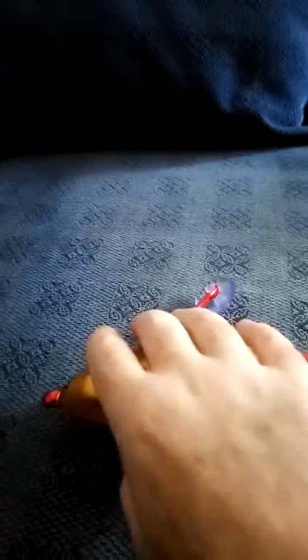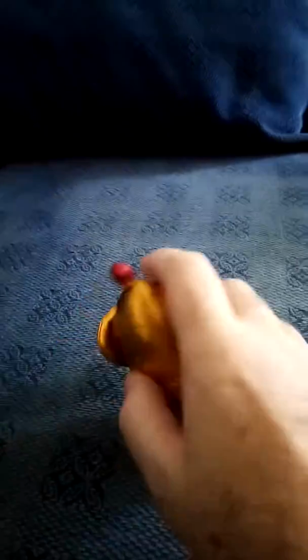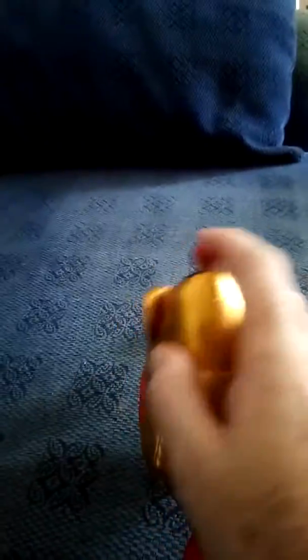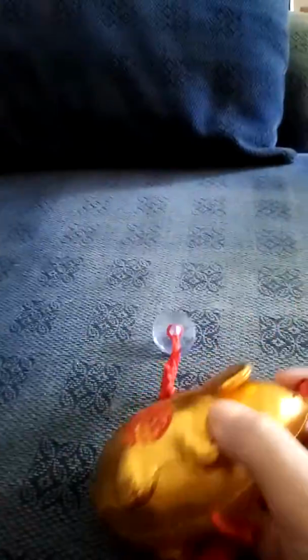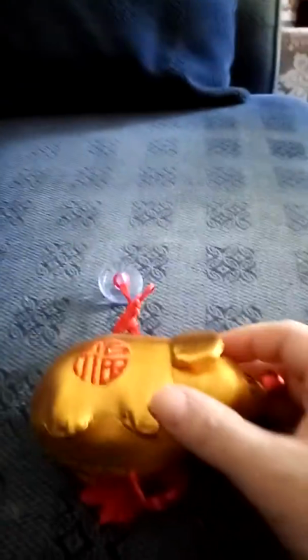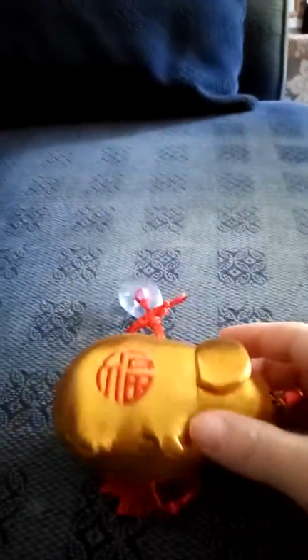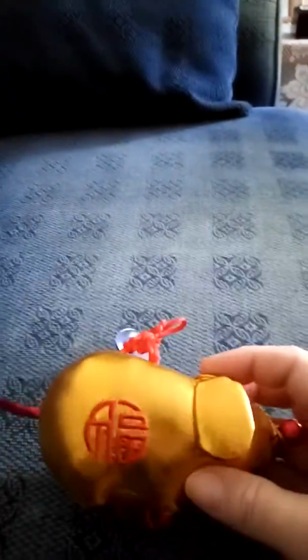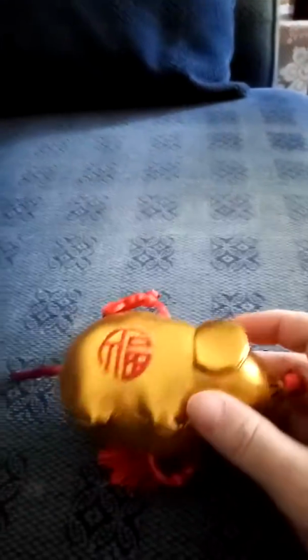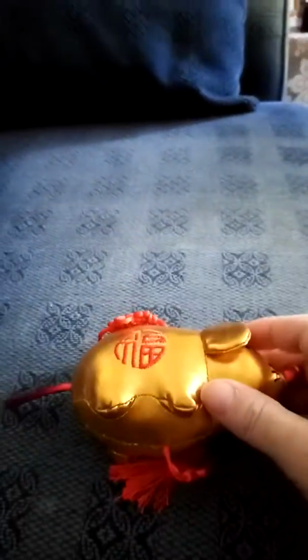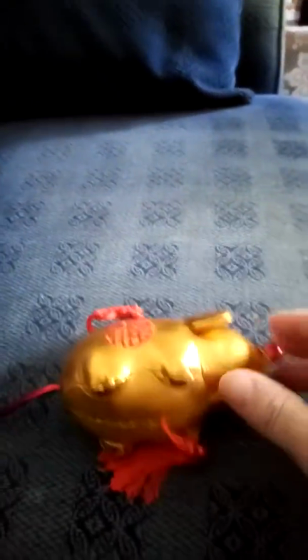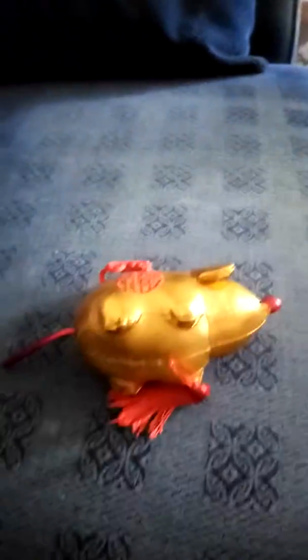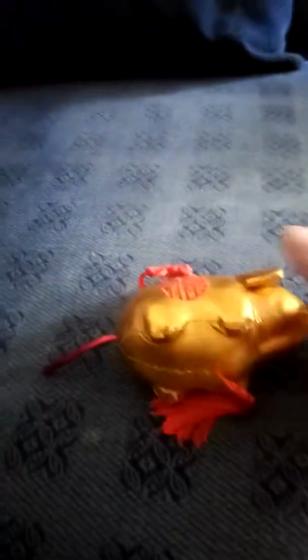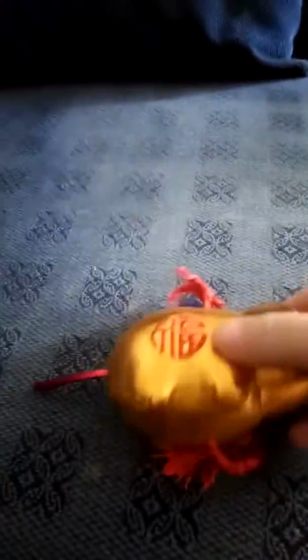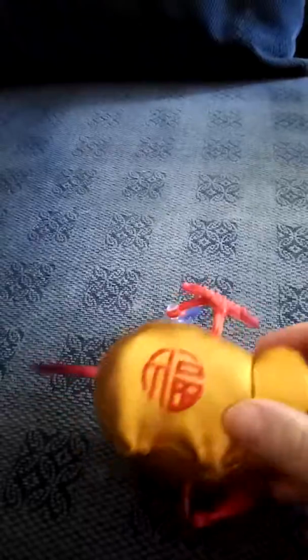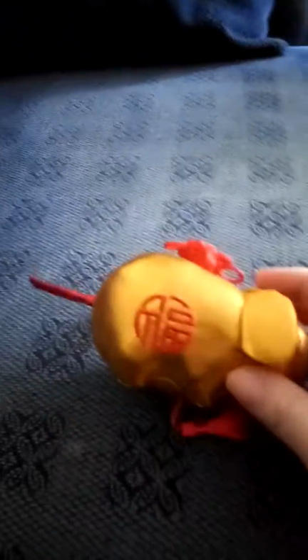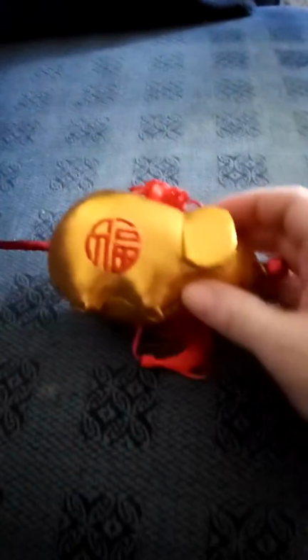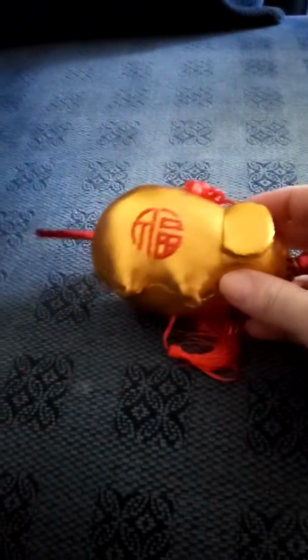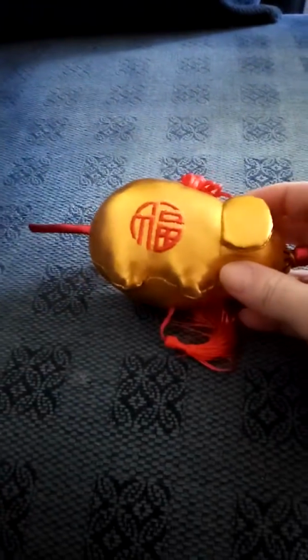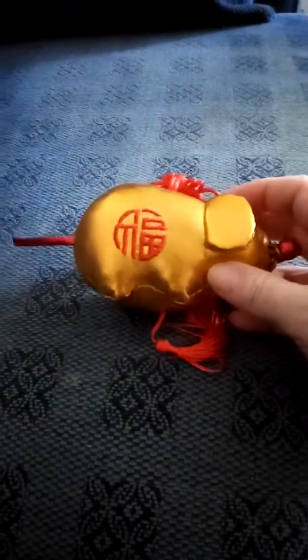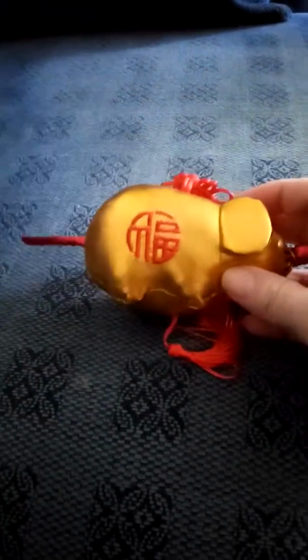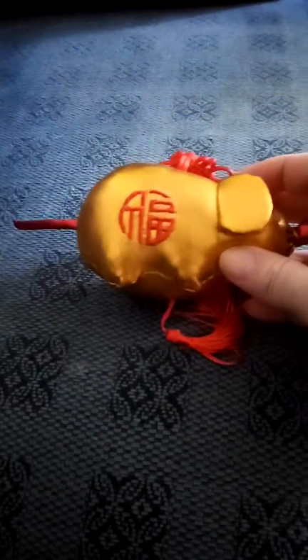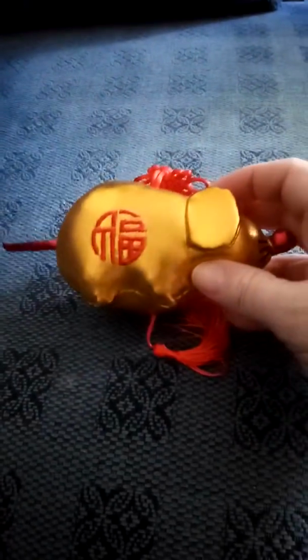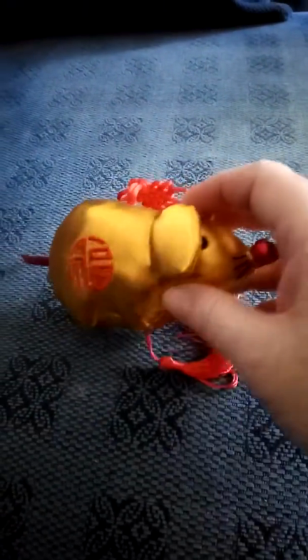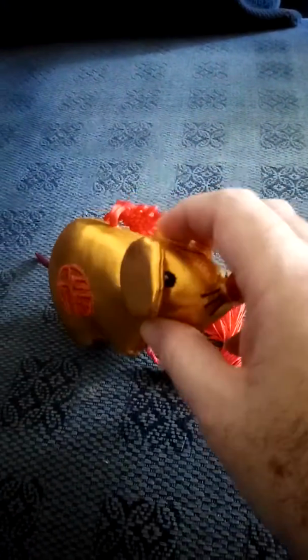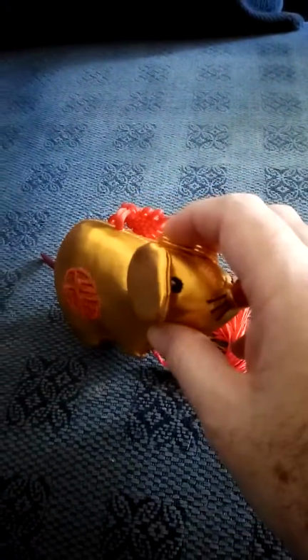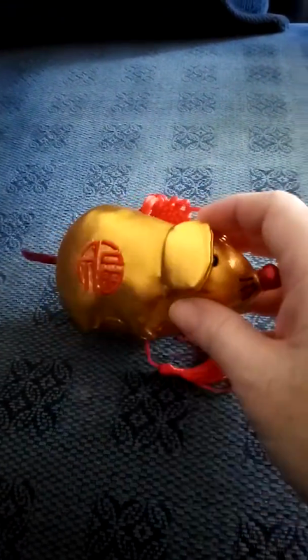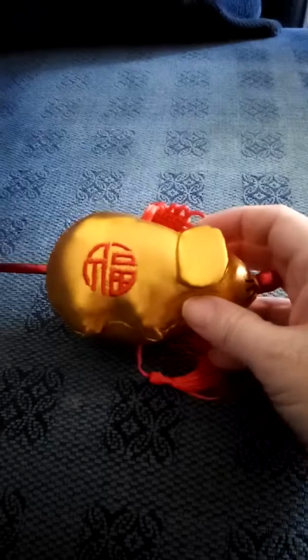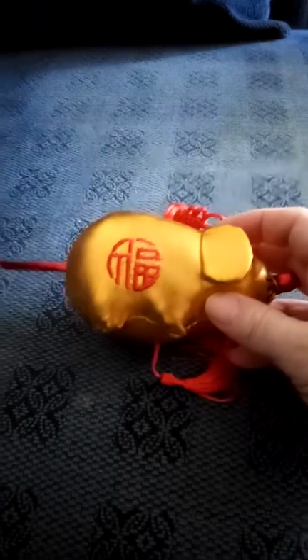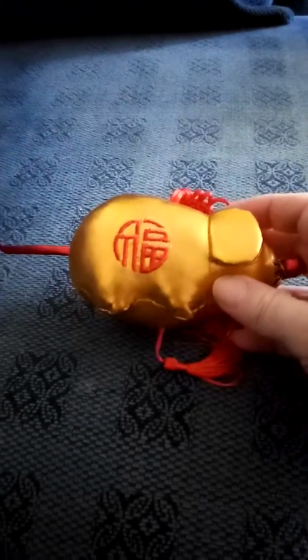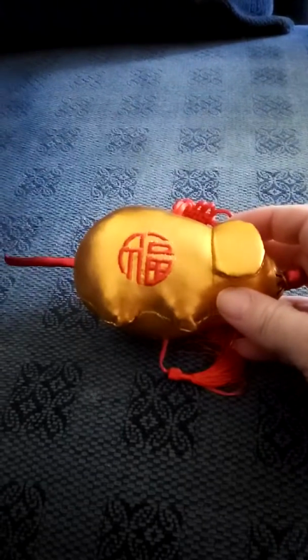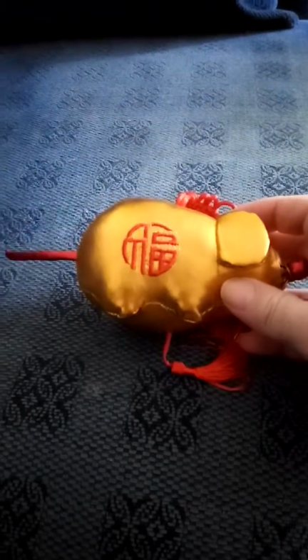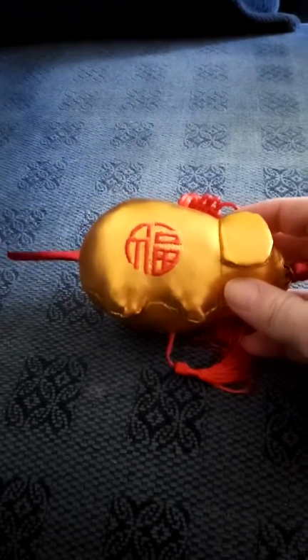The nose is red. This would be a great gift for anybody. It came direct from Hong Kong as a gift.